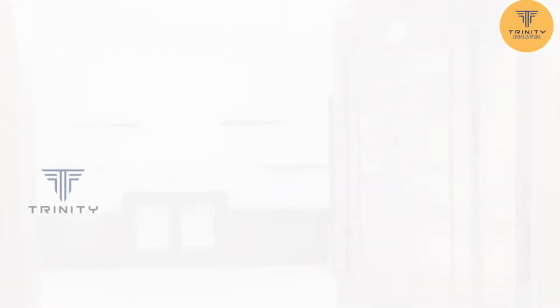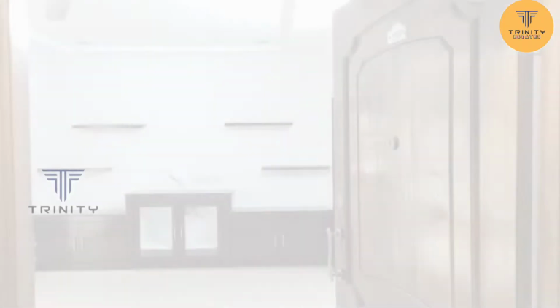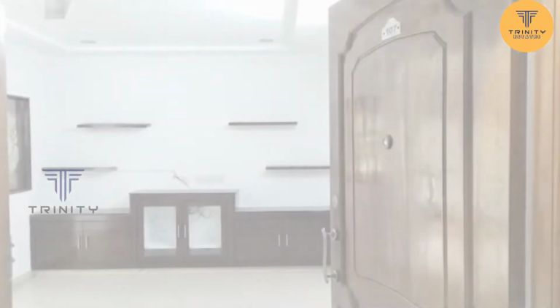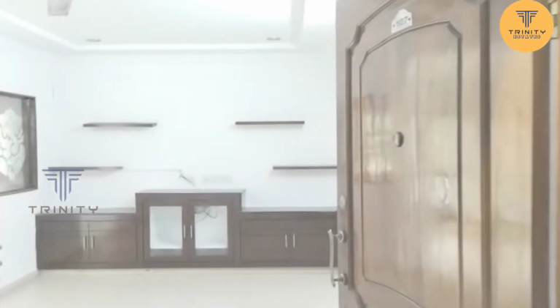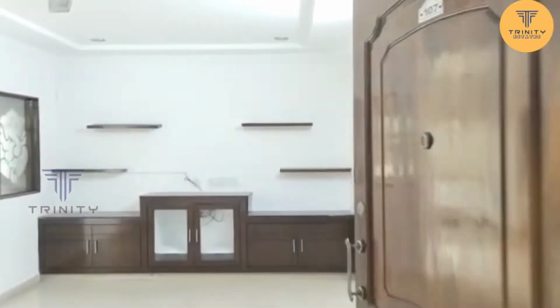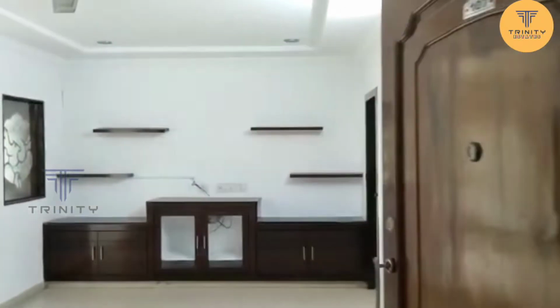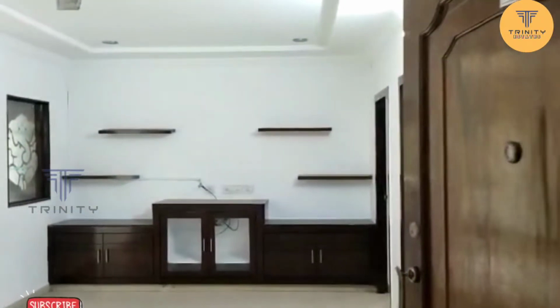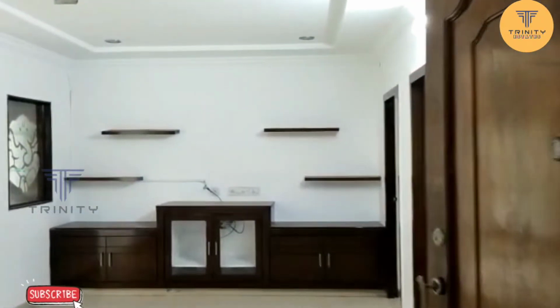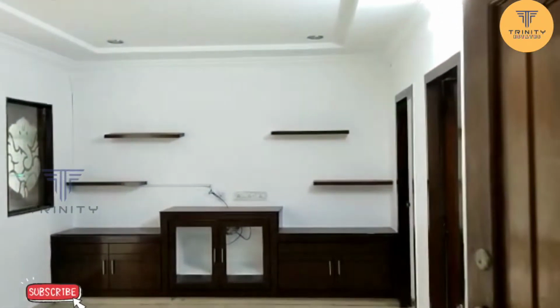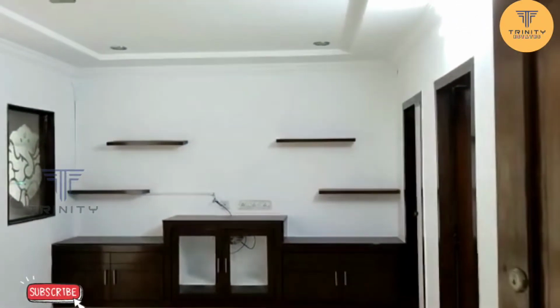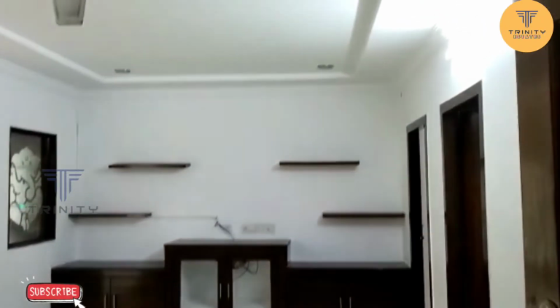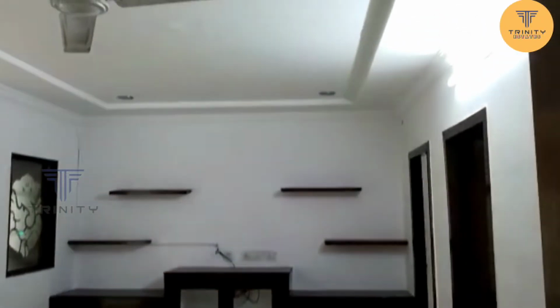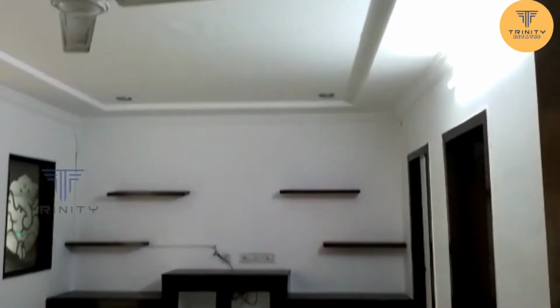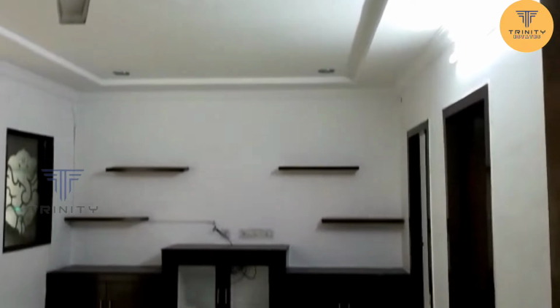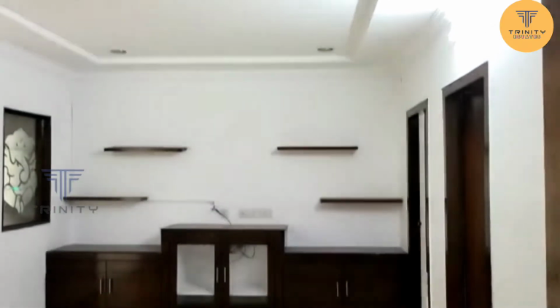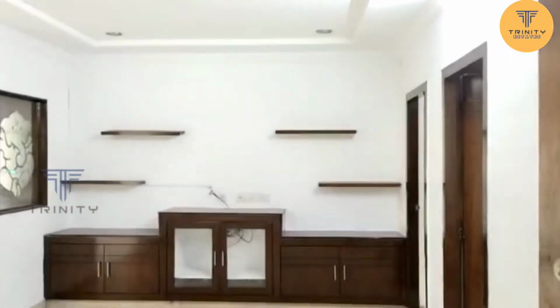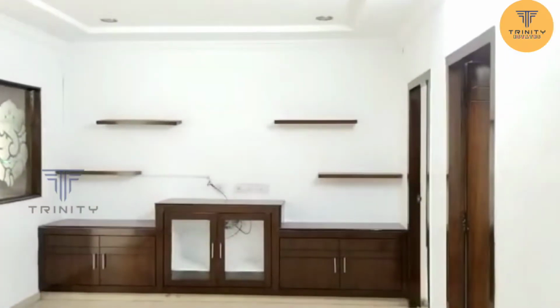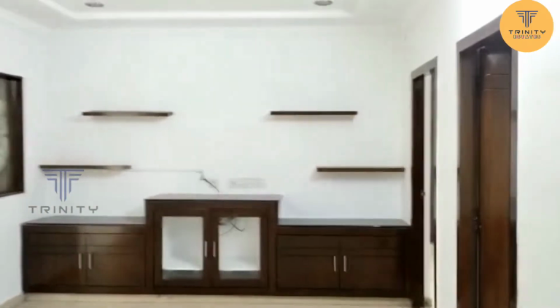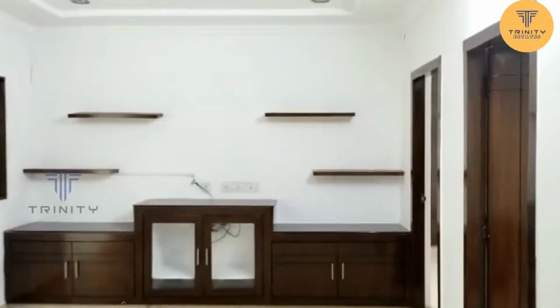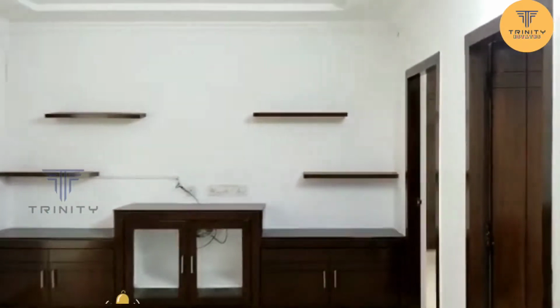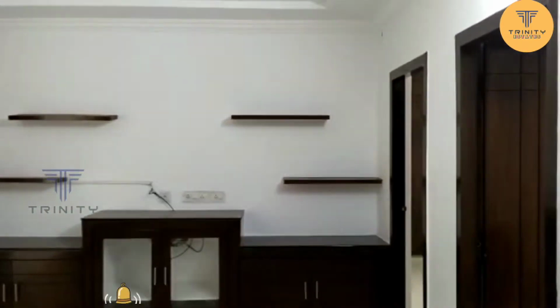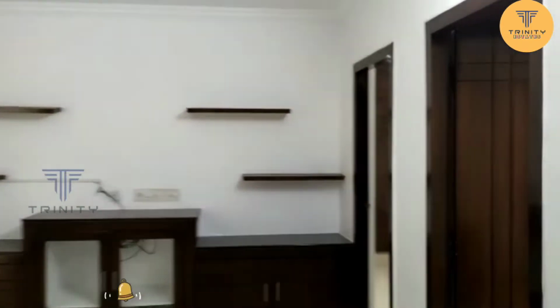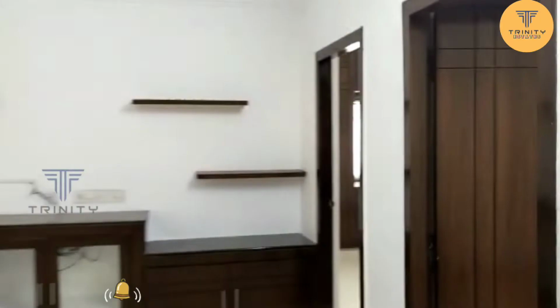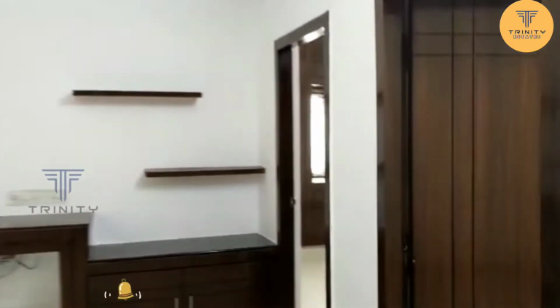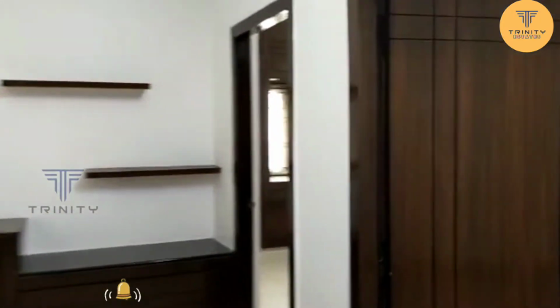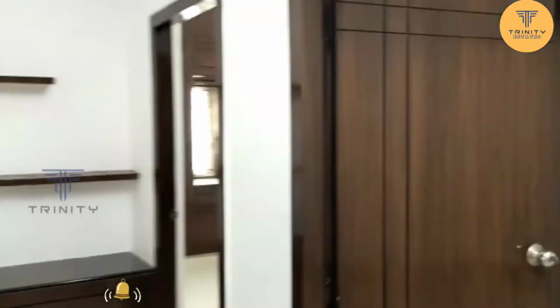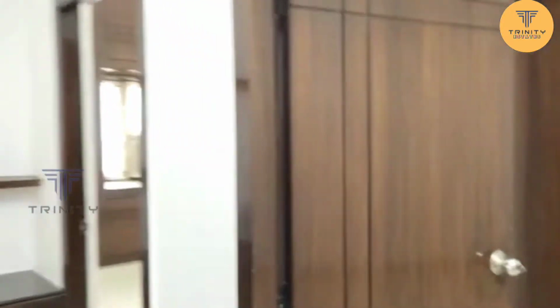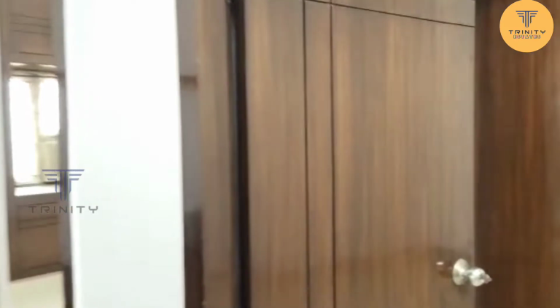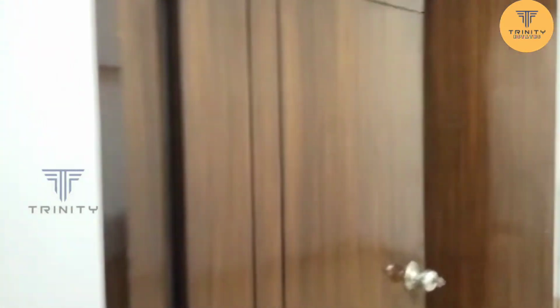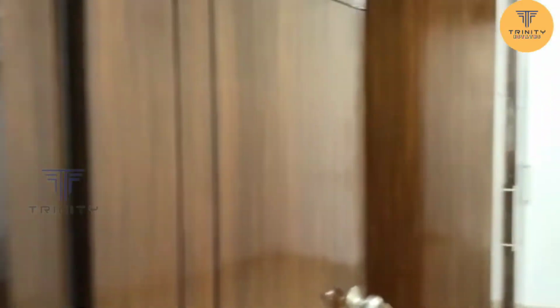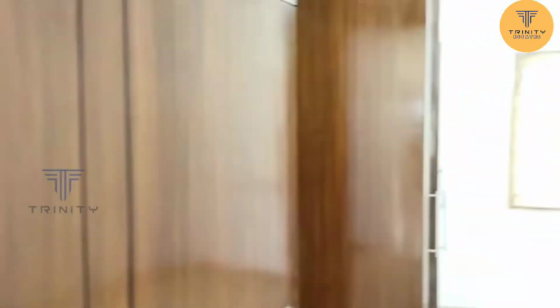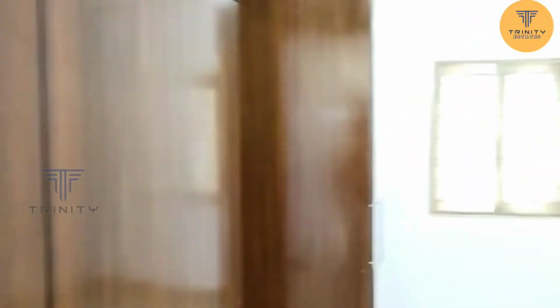Hello viewers, welcome to Triniti Estates. Today we have a 3BHK apartment in 1632 SFT. This is a place in the Mayuri area.